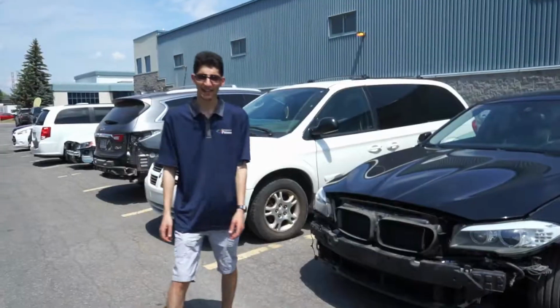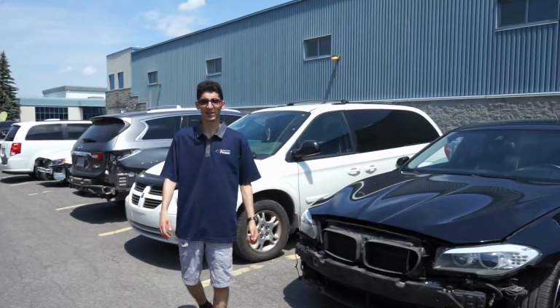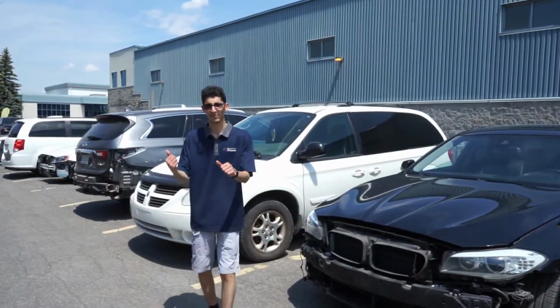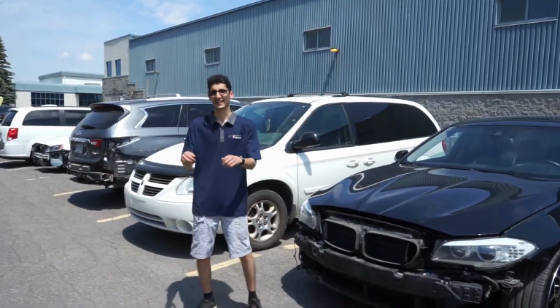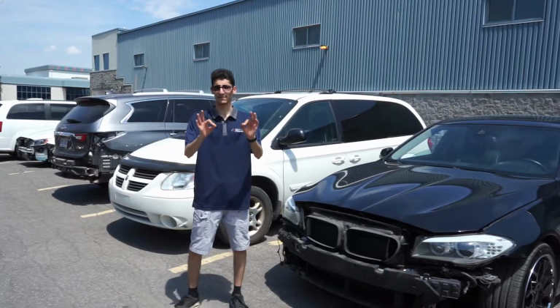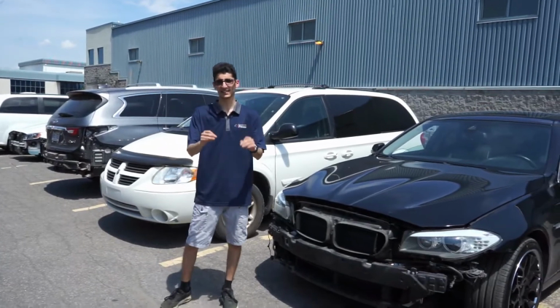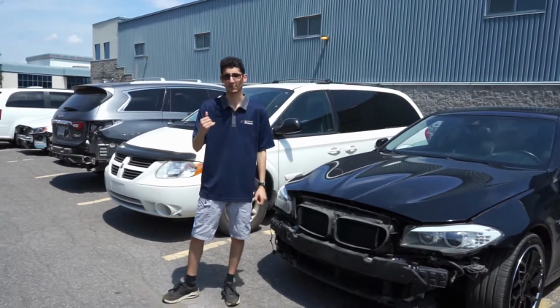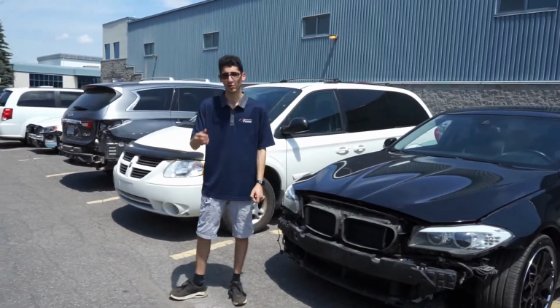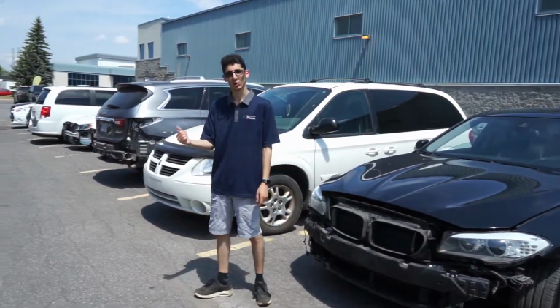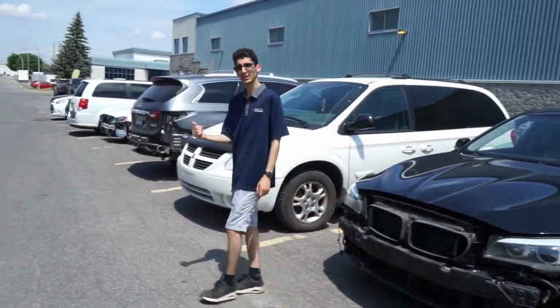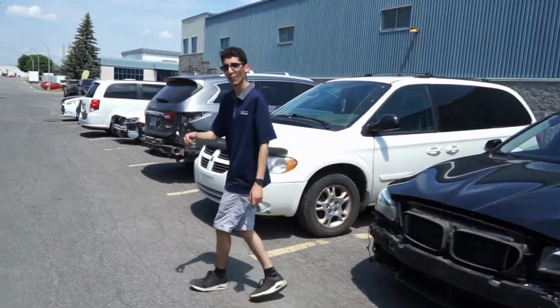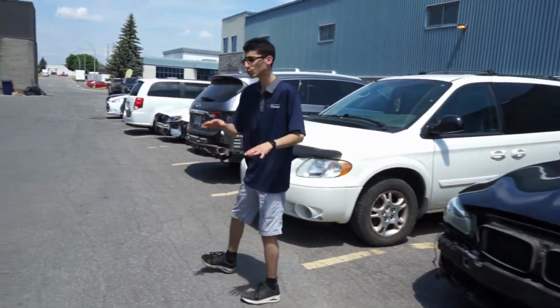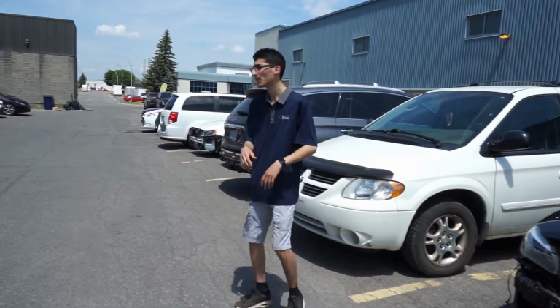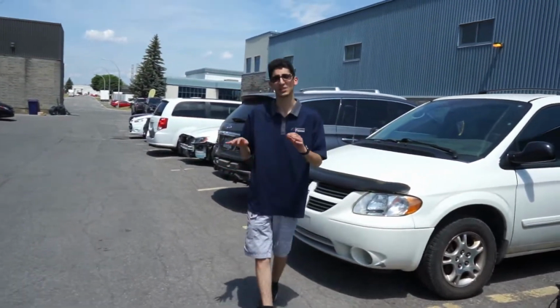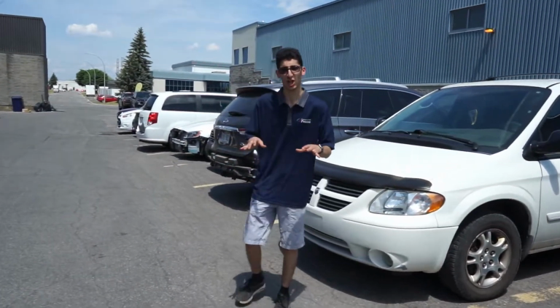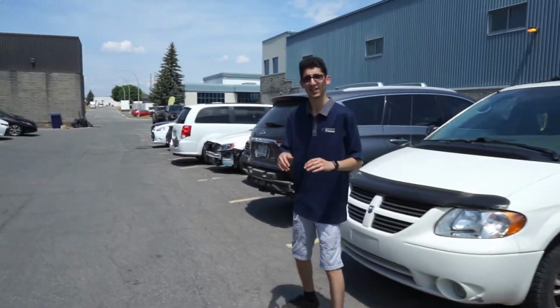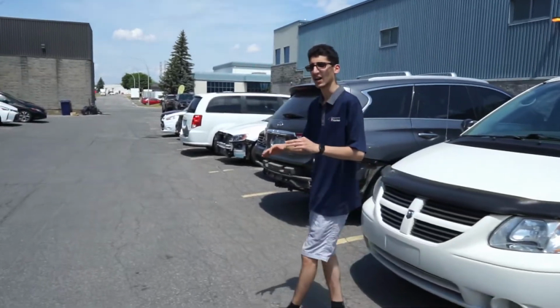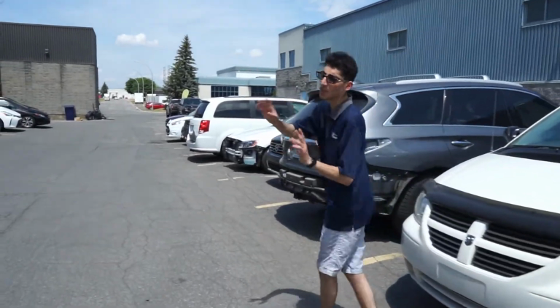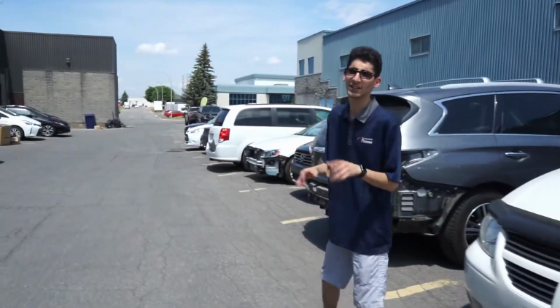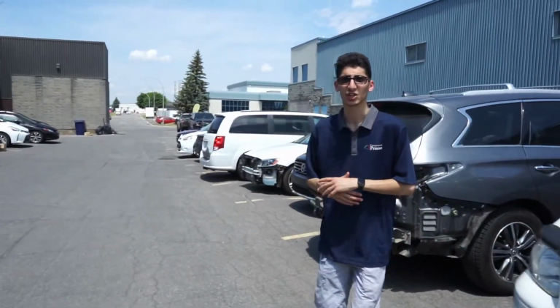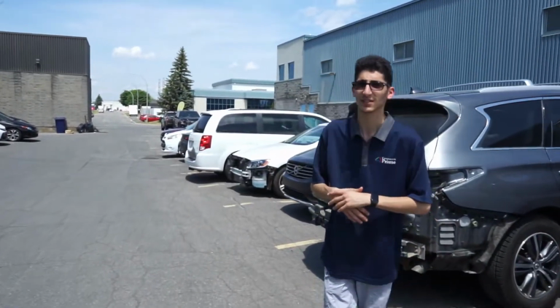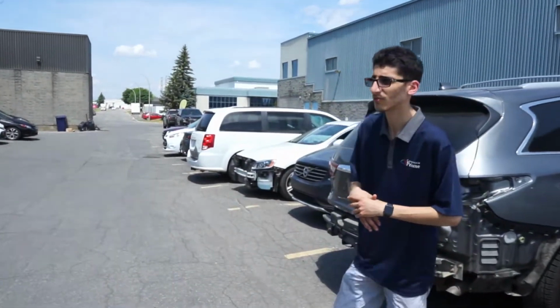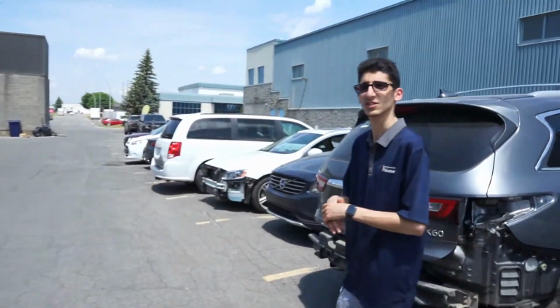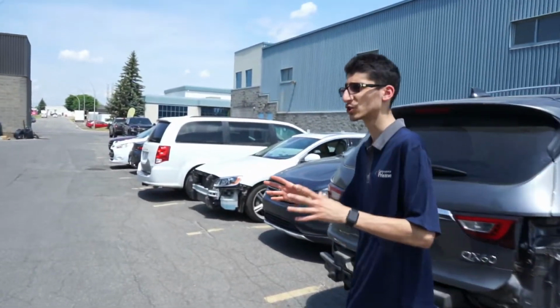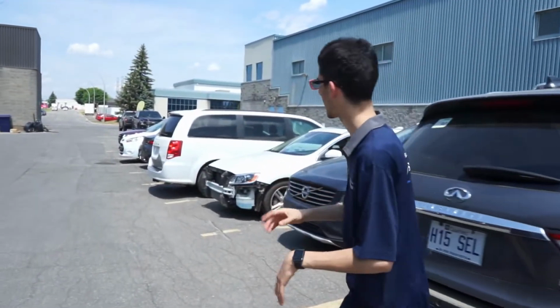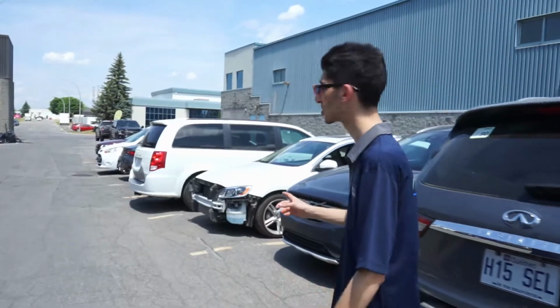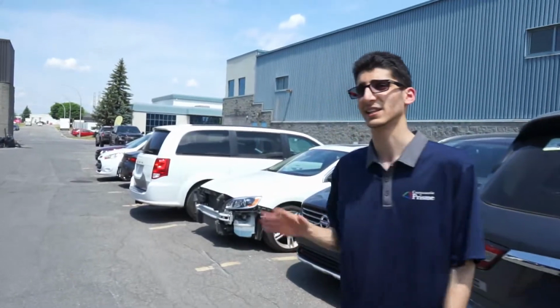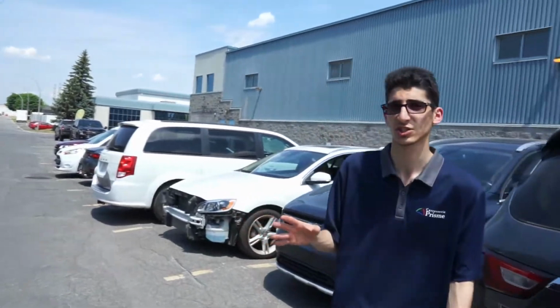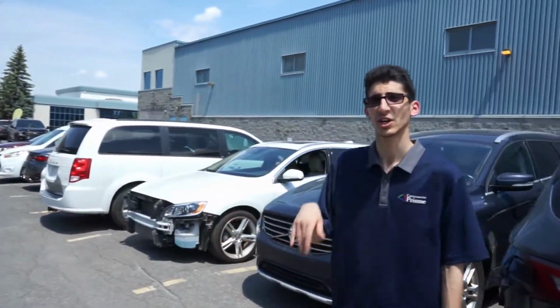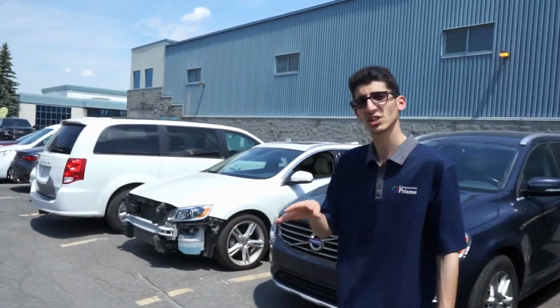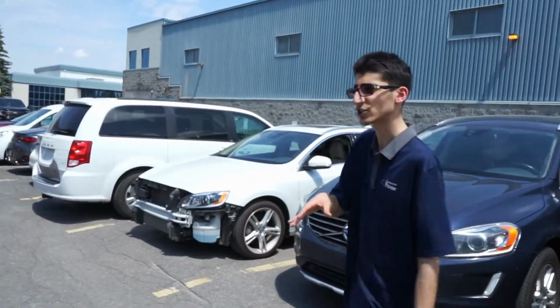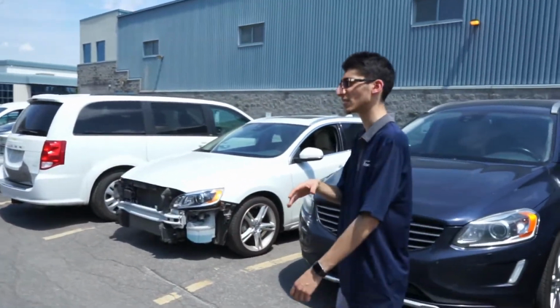The second car we're gonna go have a look at is a V60 from Volvo. The bumper has to be changed on it as well. Minor little touch-ups and stuff — there wasn't too much big damage on this one. The headlights are still good, just a few scratches.